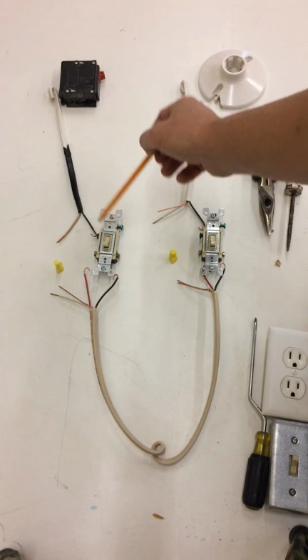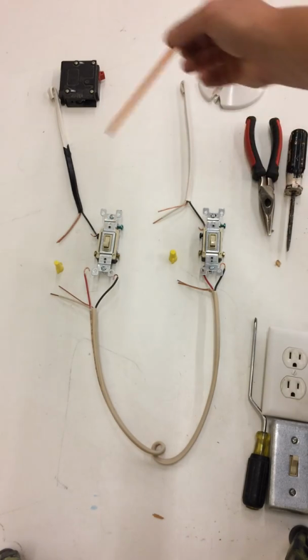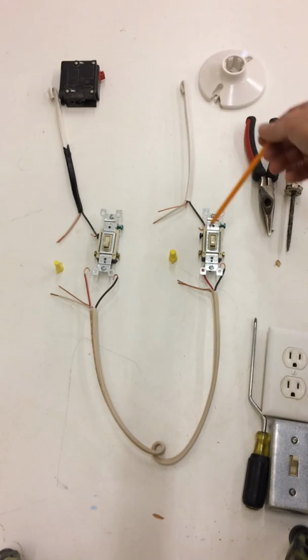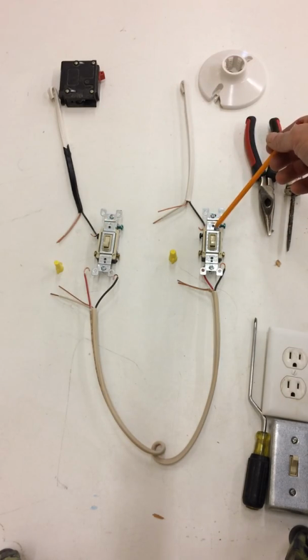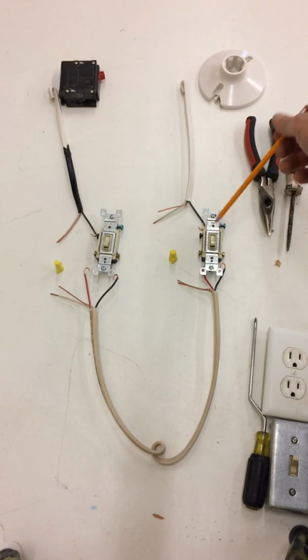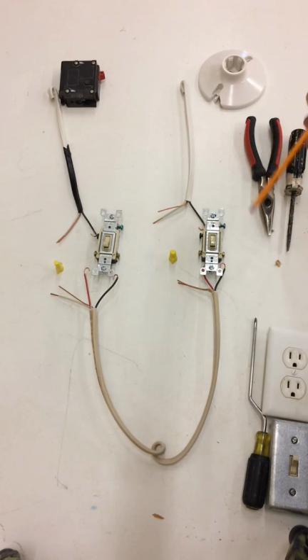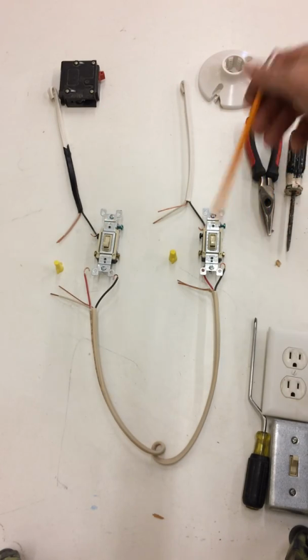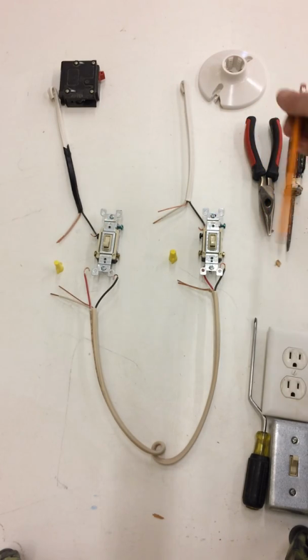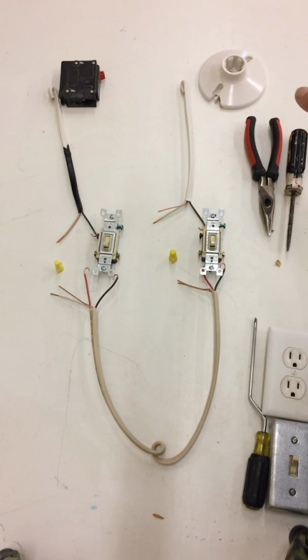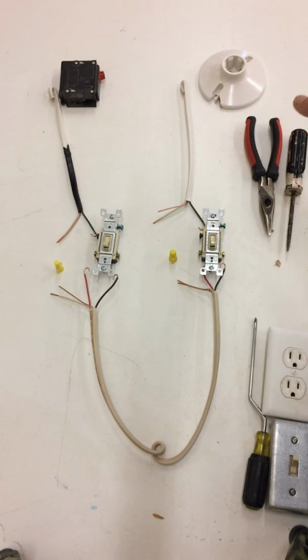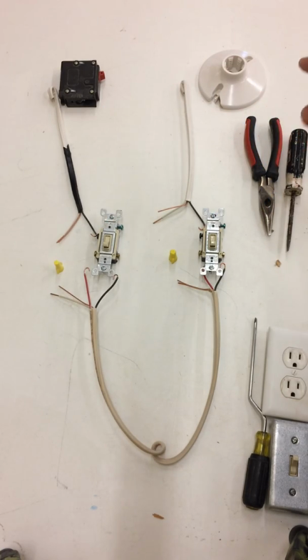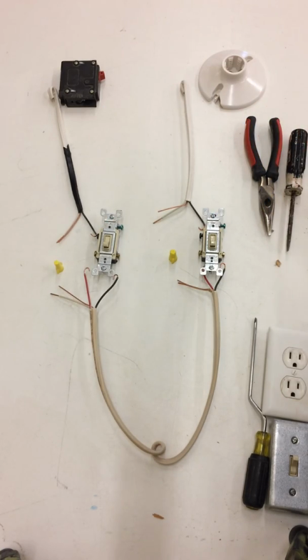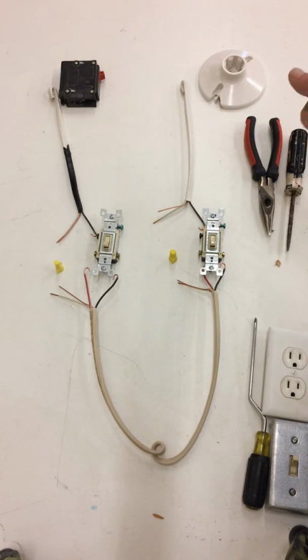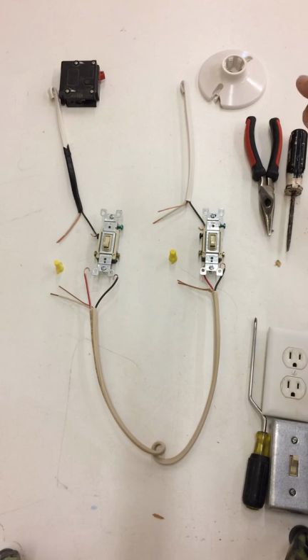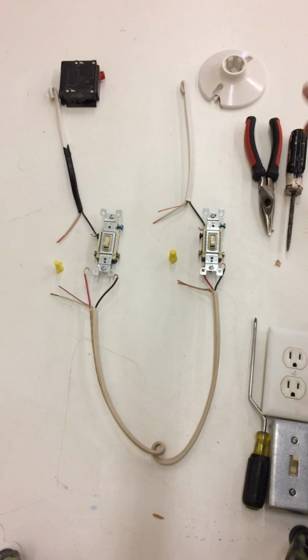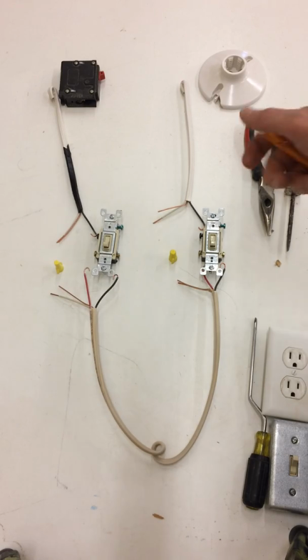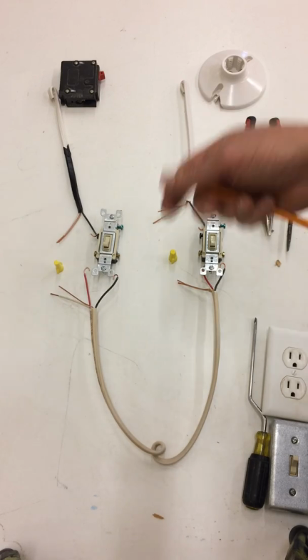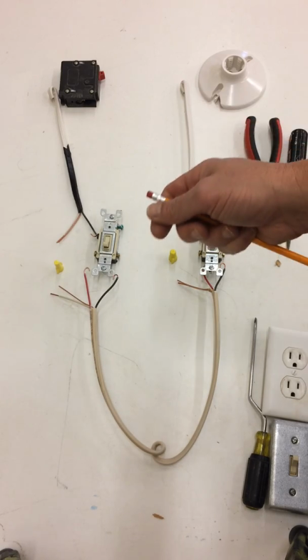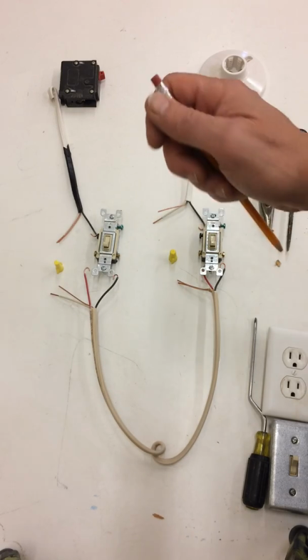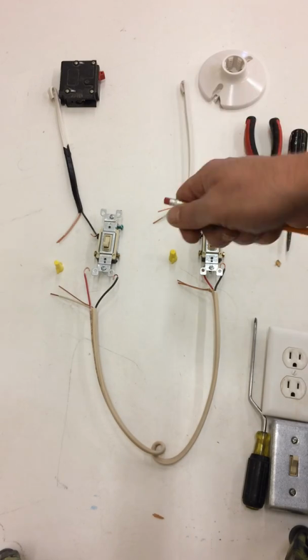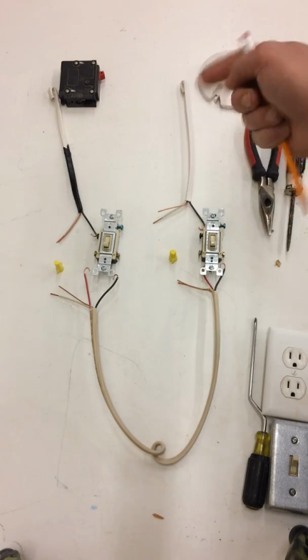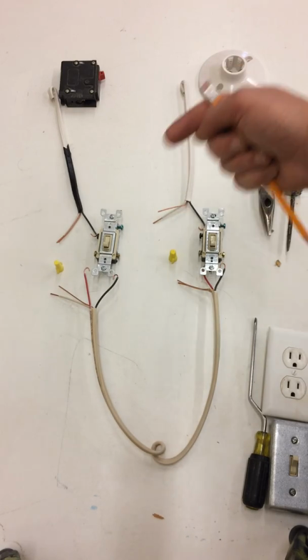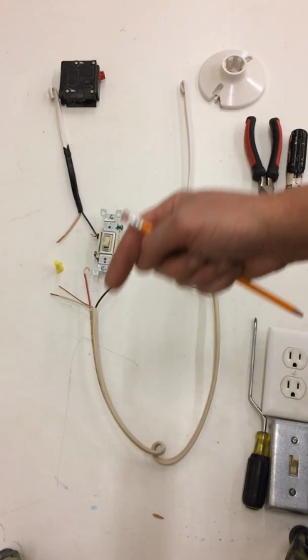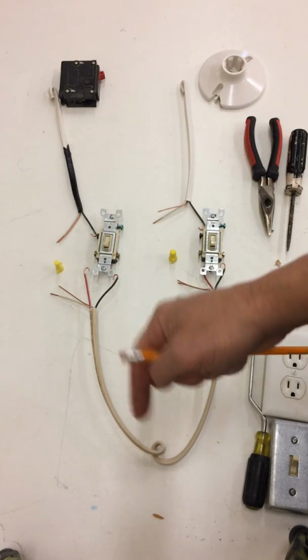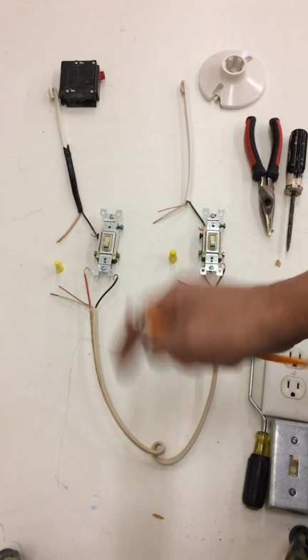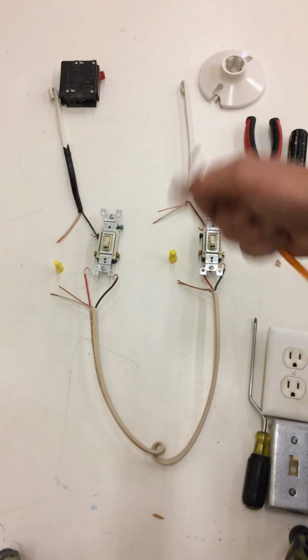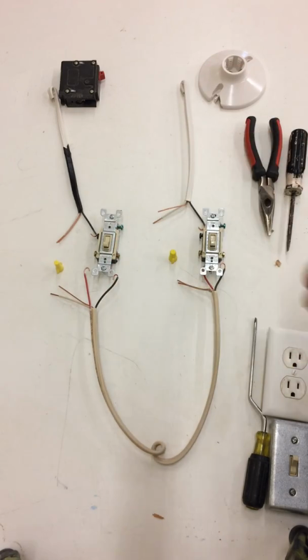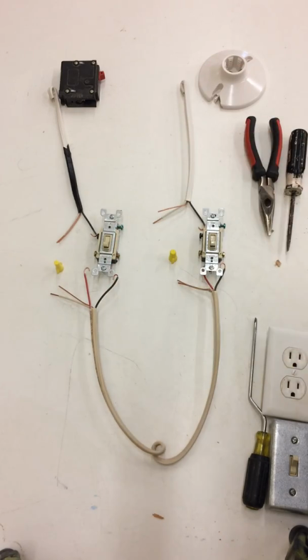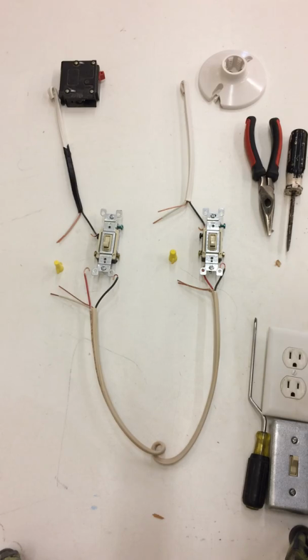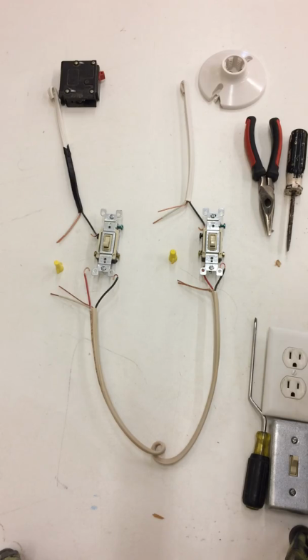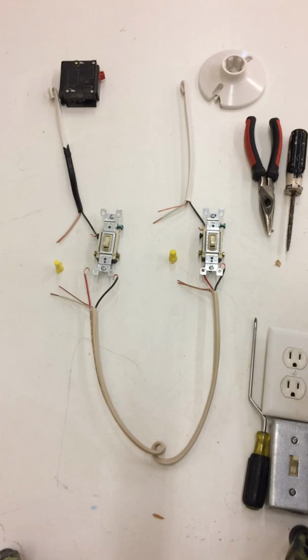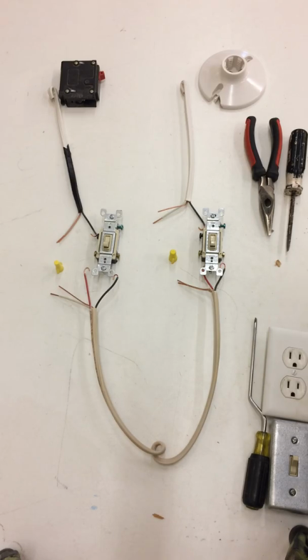That's a three-way system. The design allows you to have one switch on one side of a room and one switch on the other side, so no matter which door you come in — usually in living areas and hallways — you have a place to turn a switch on without having to walk all the way across the room. It's a safety feature.